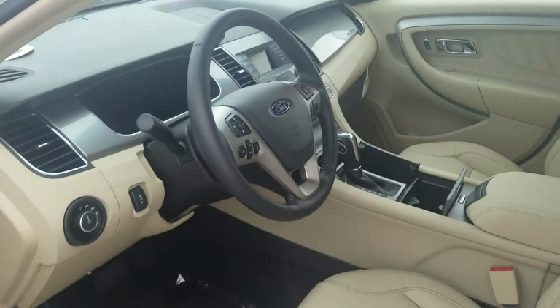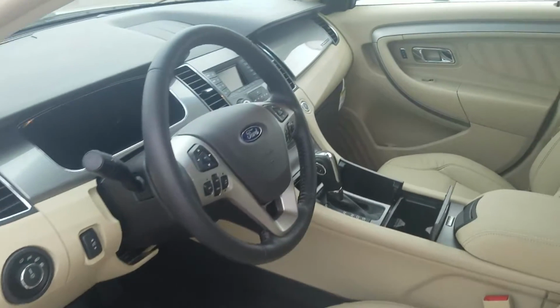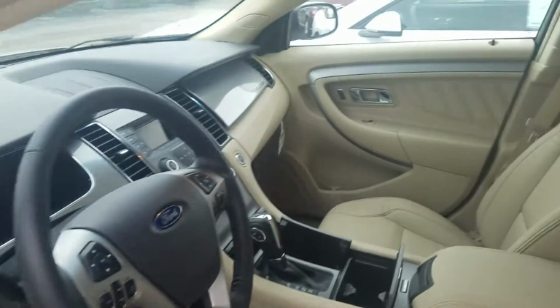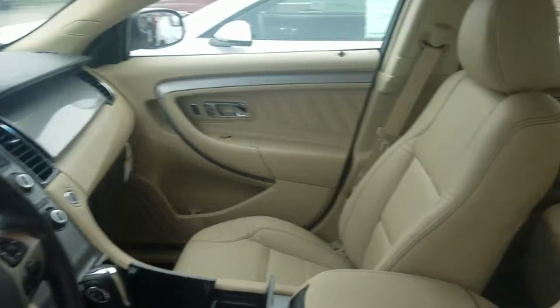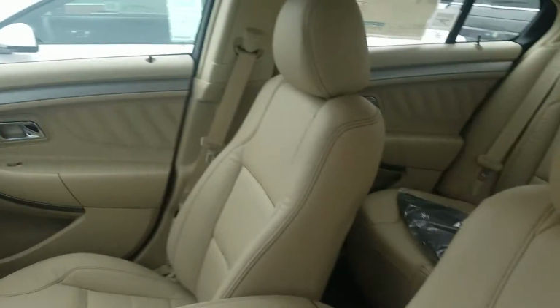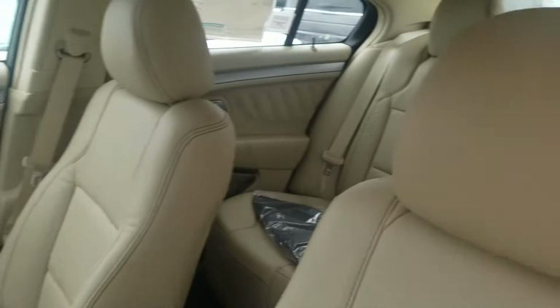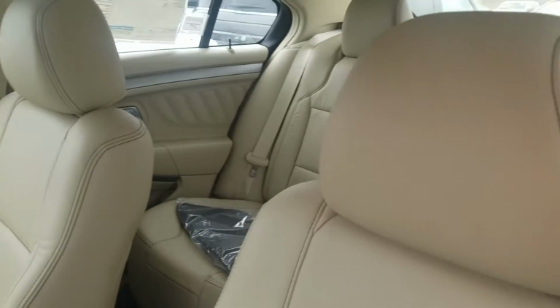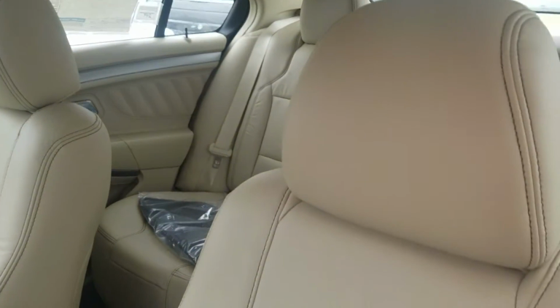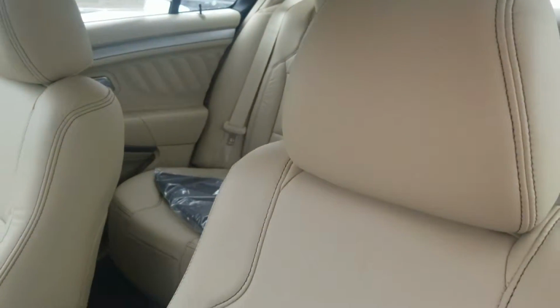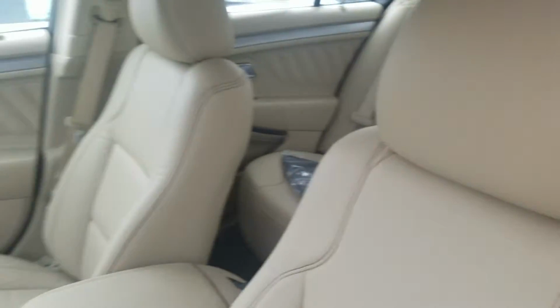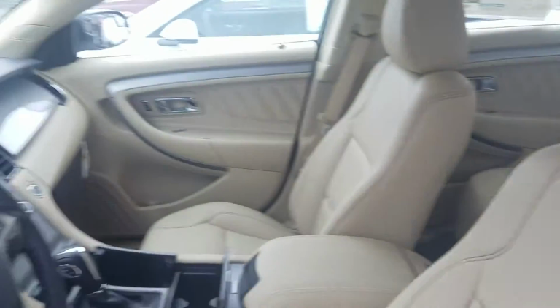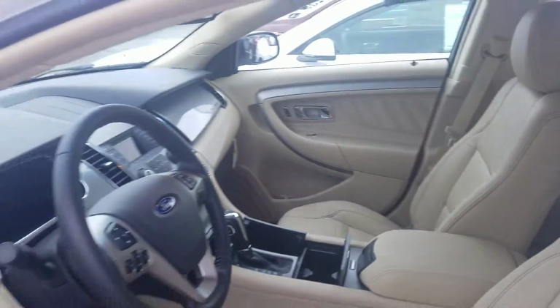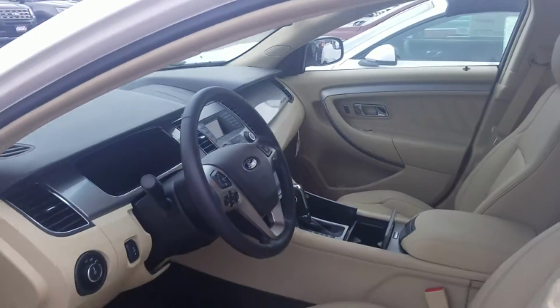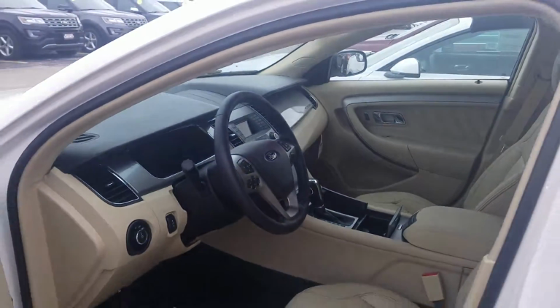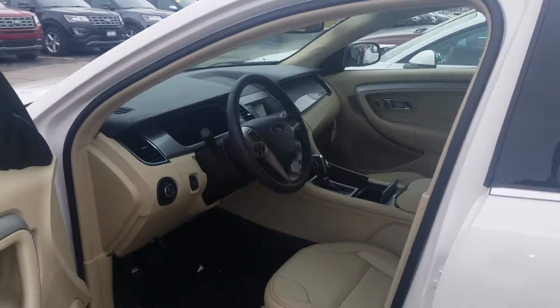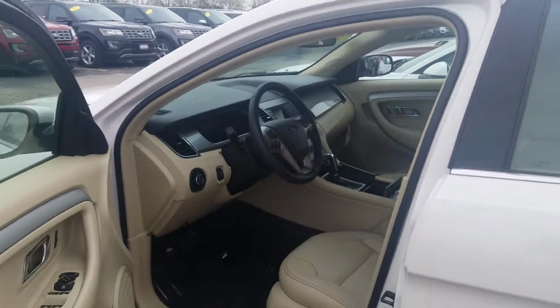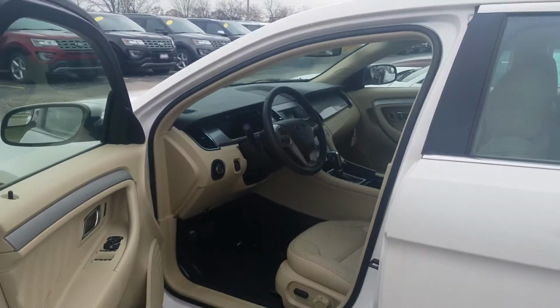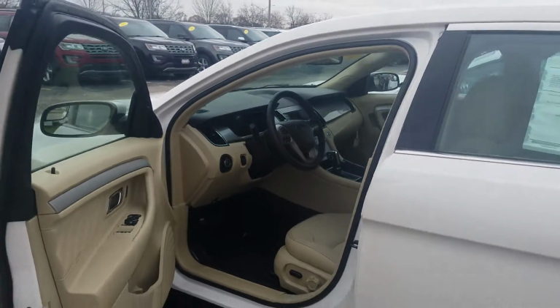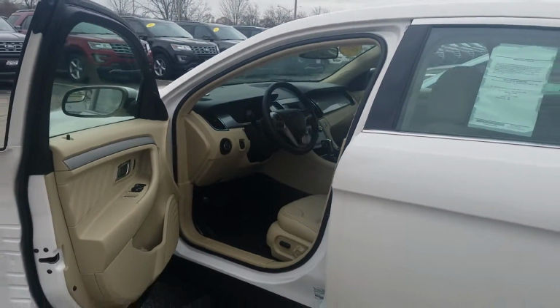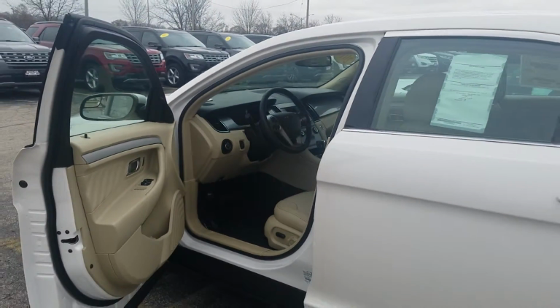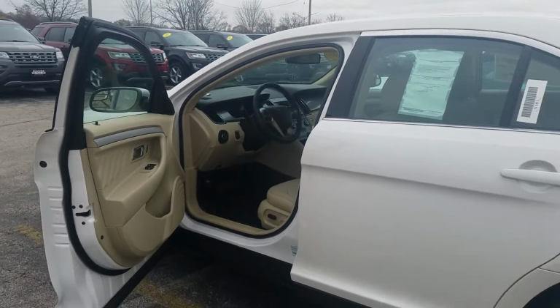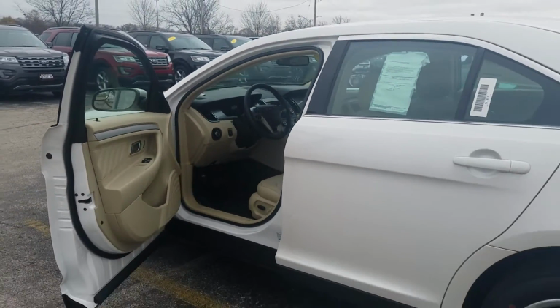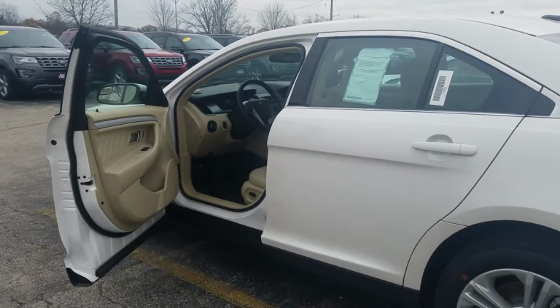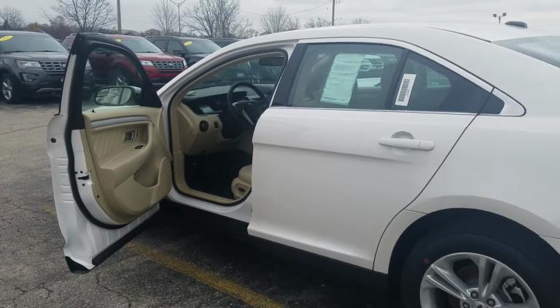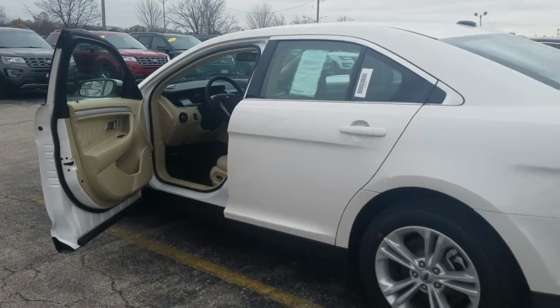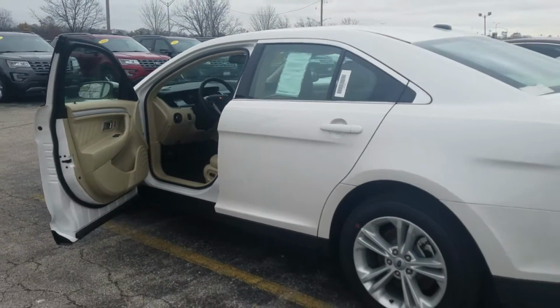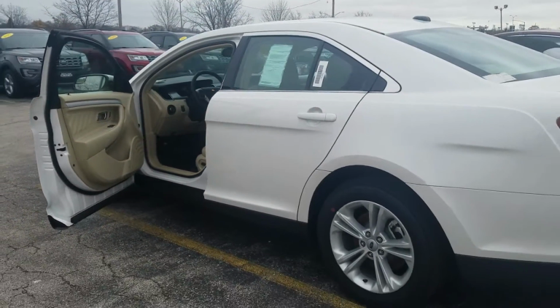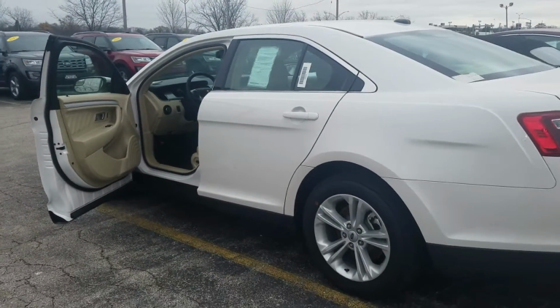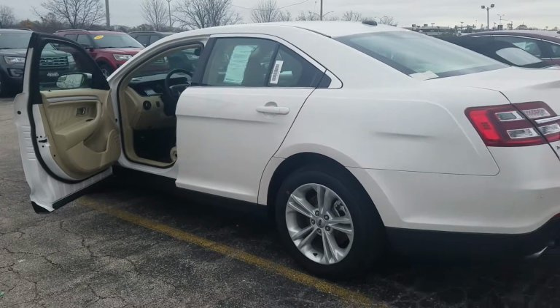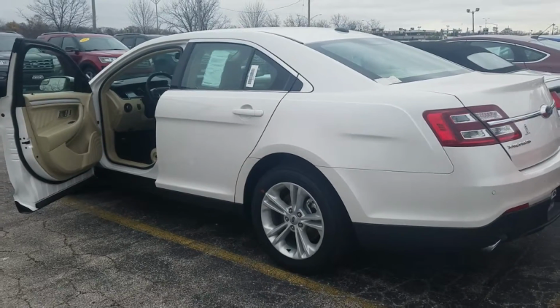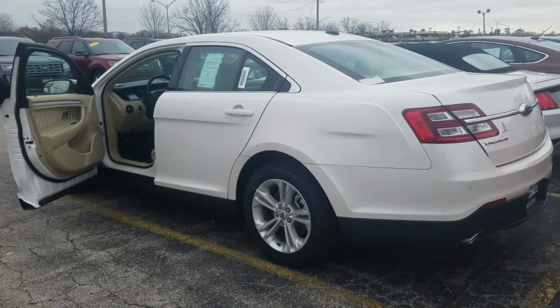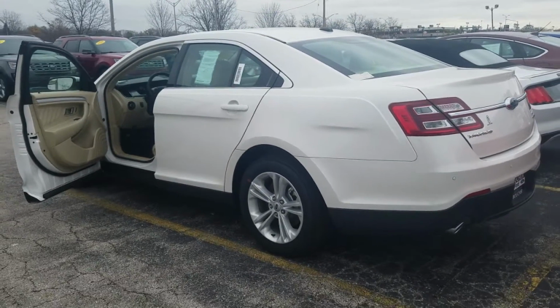These vehicles do move fast. We did have six of them, and we only have one or two left on the lot now. Vehicles are priced very, very aggressively at this time. Ford has incentives, including 0% financing, compatible with $2,000 in rebates.